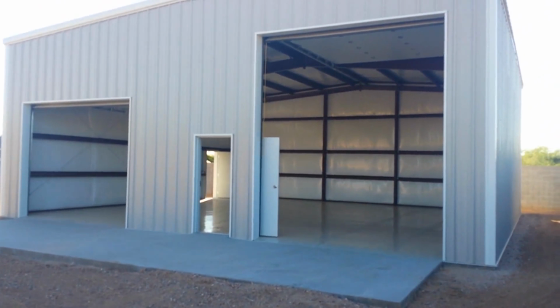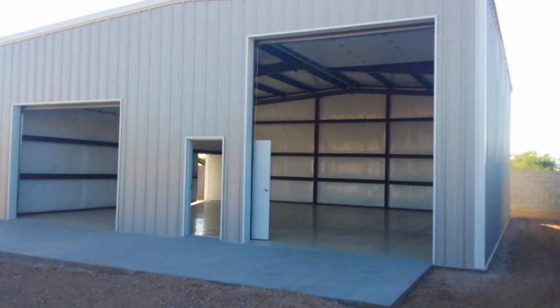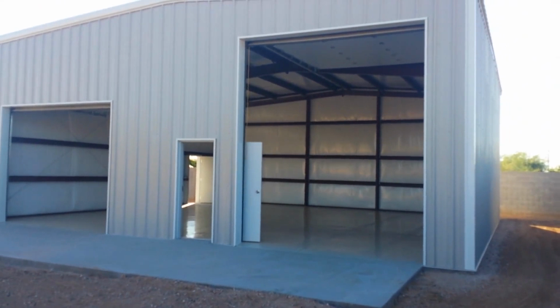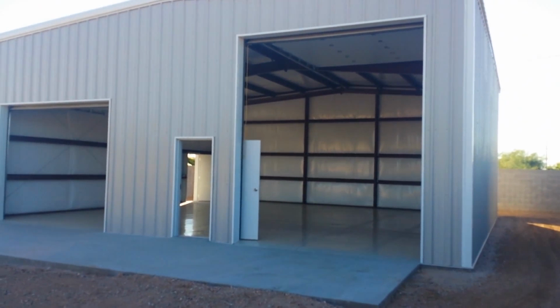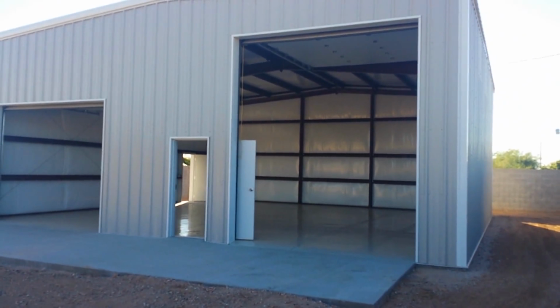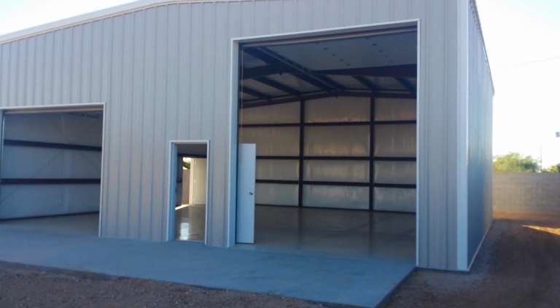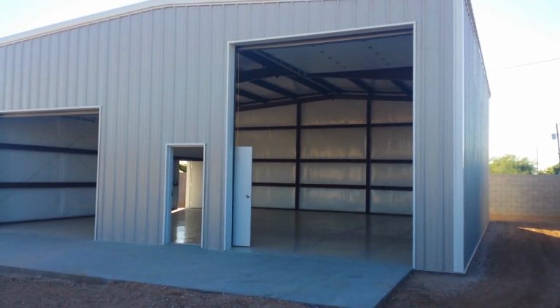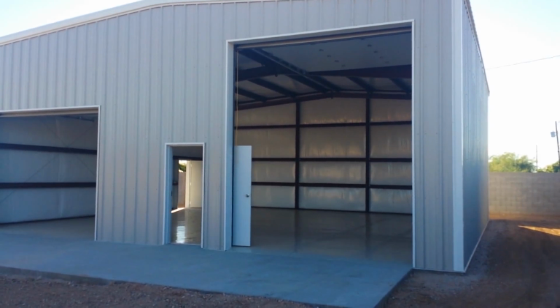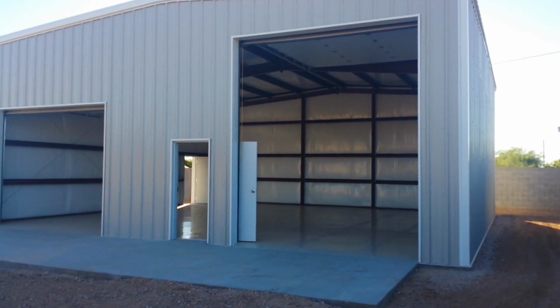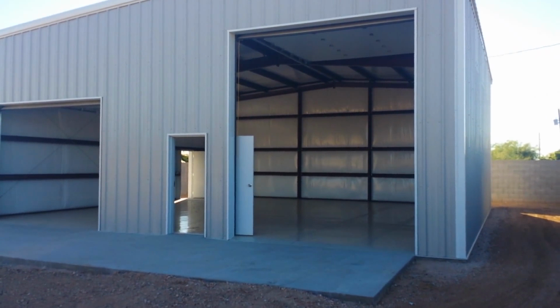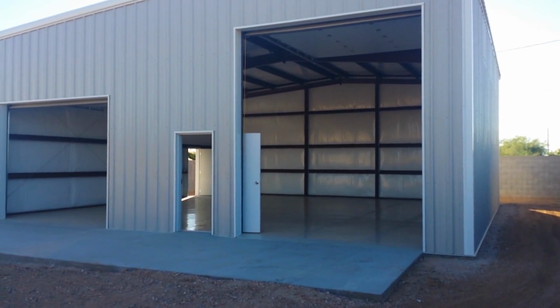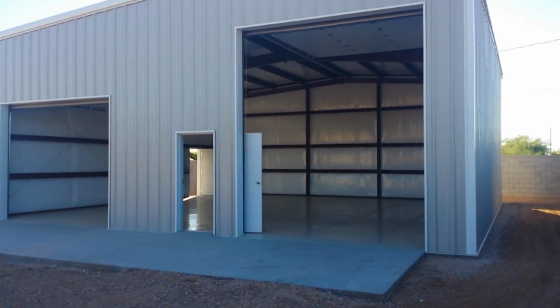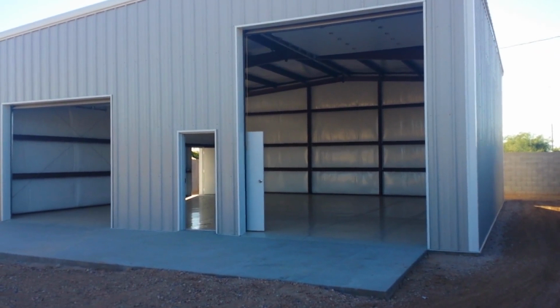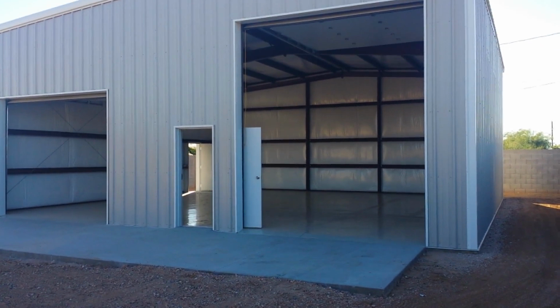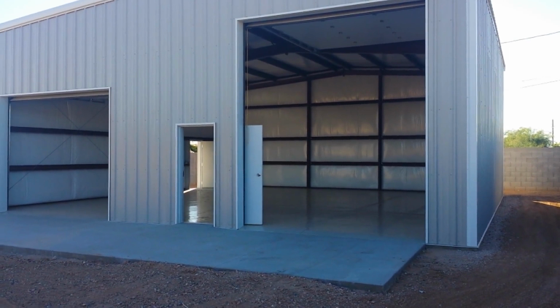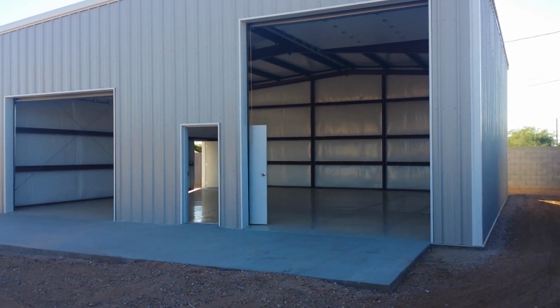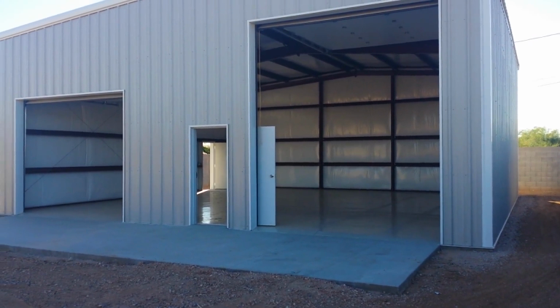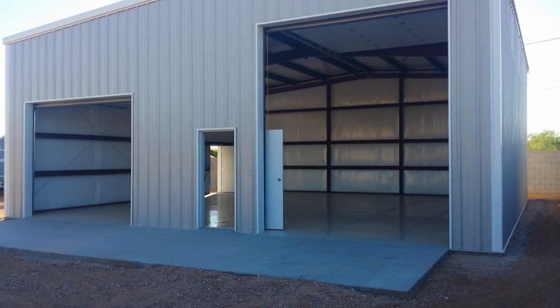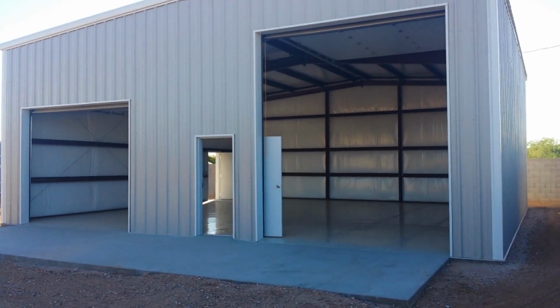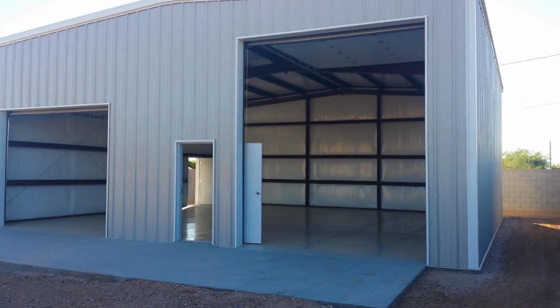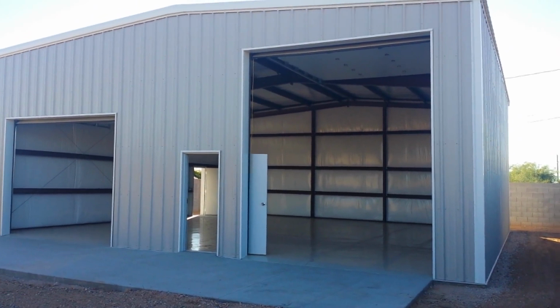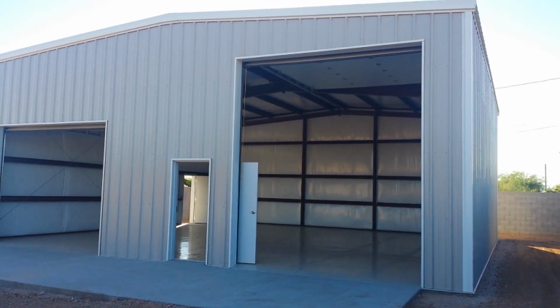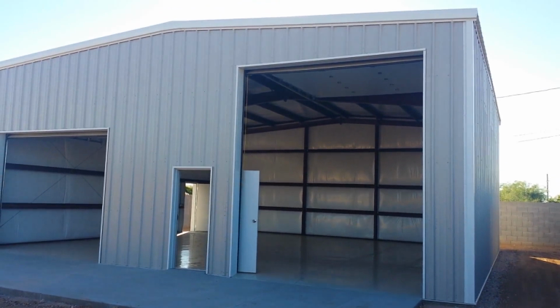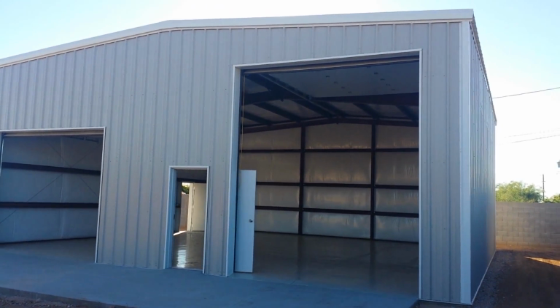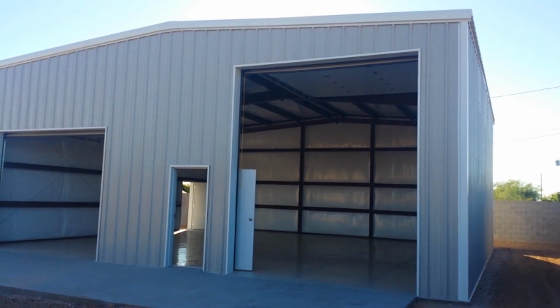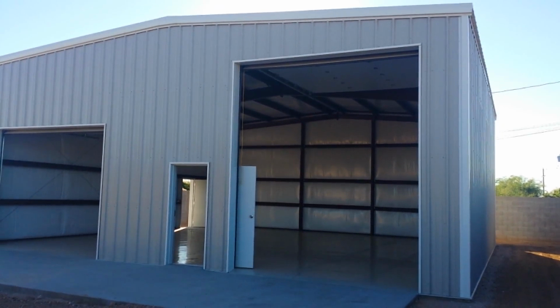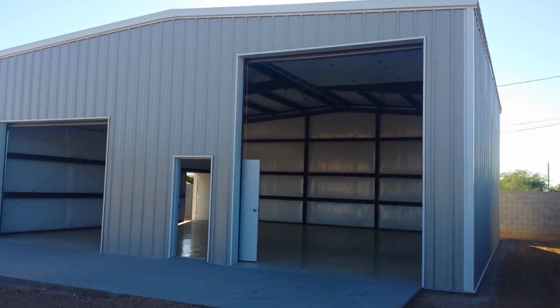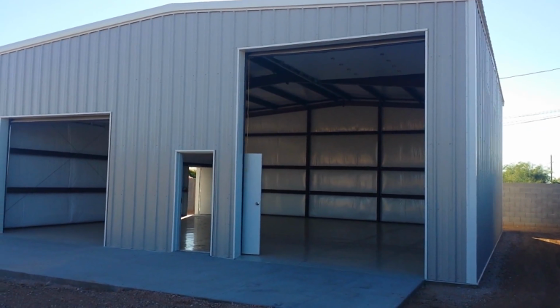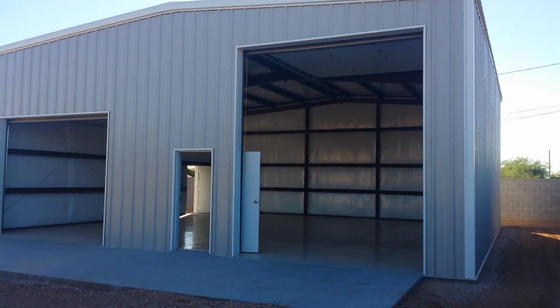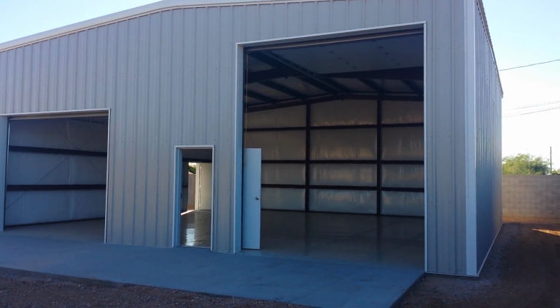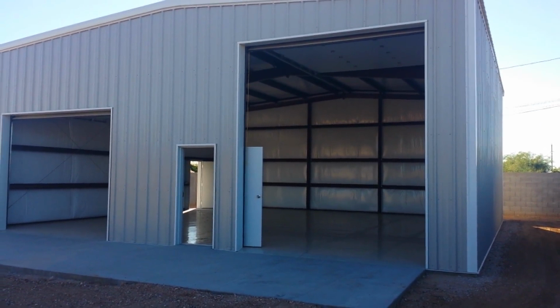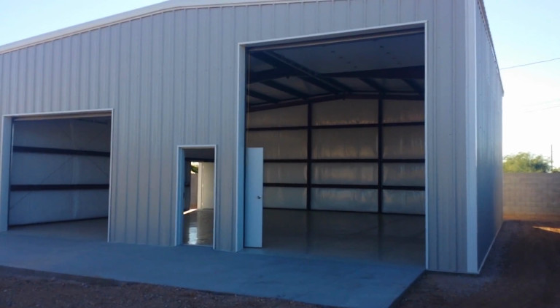This is a chat with Sentry Builders on a pre-engineered workshop storage building for Mike out in Mesa, Arizona.